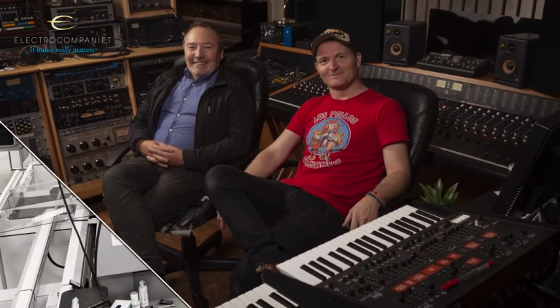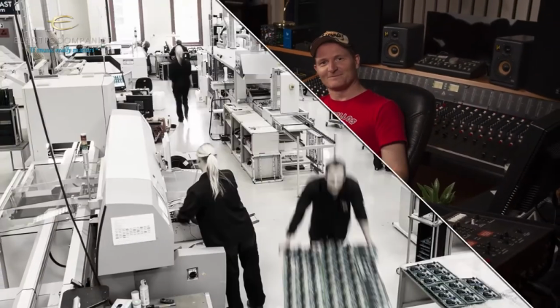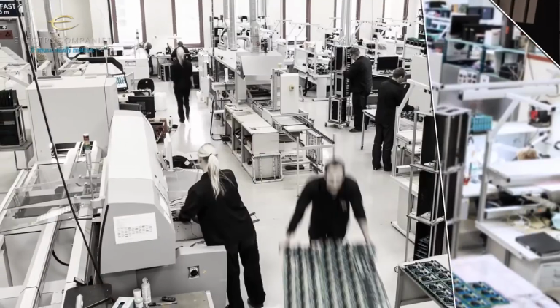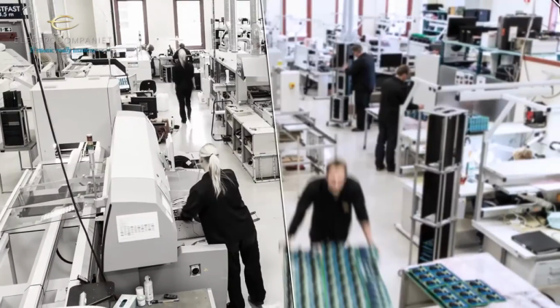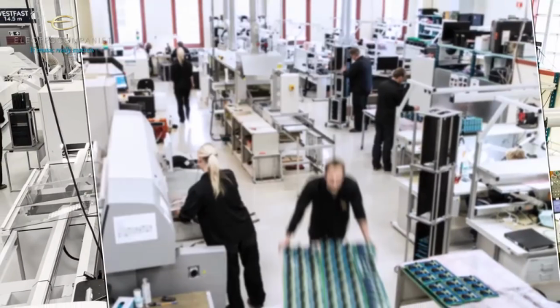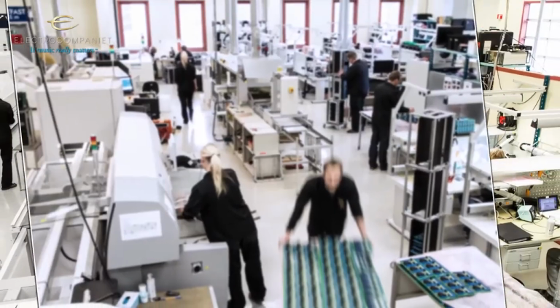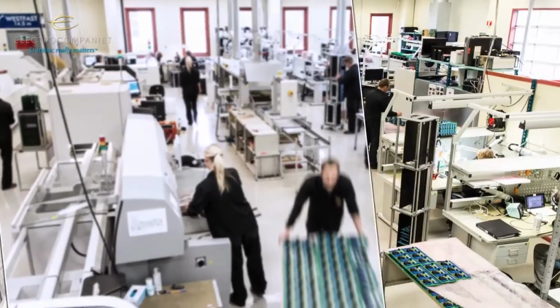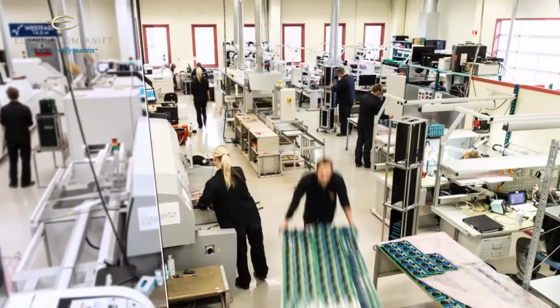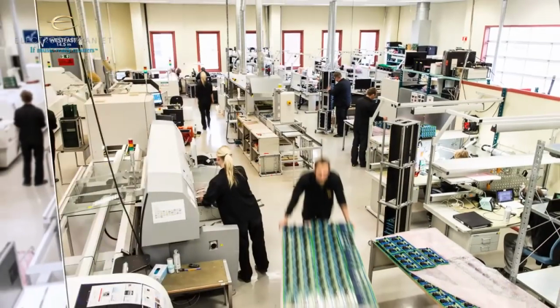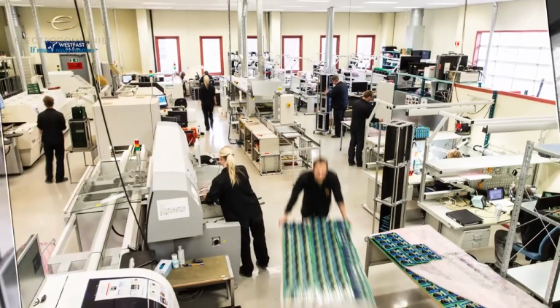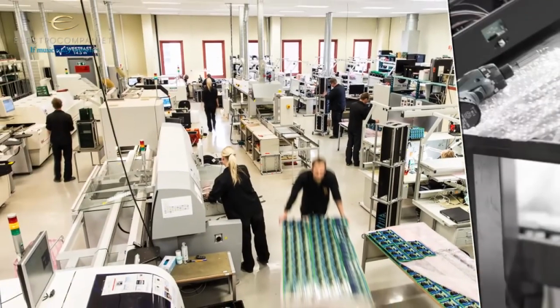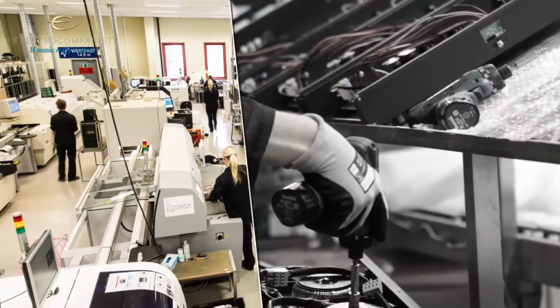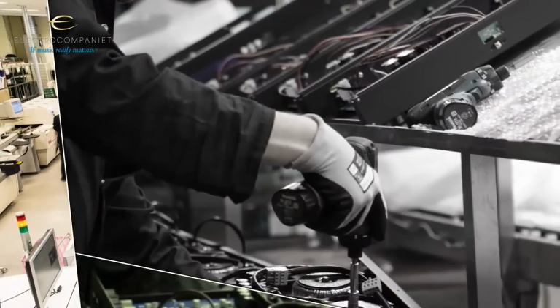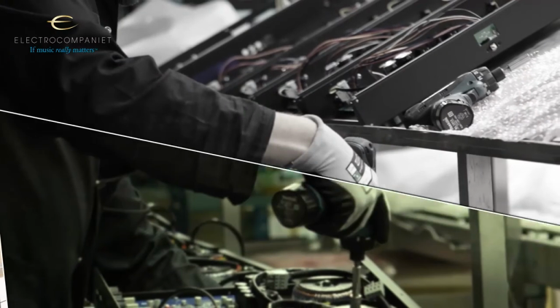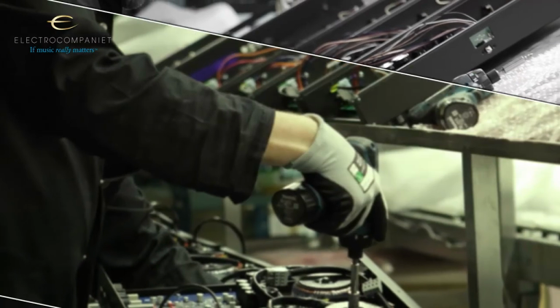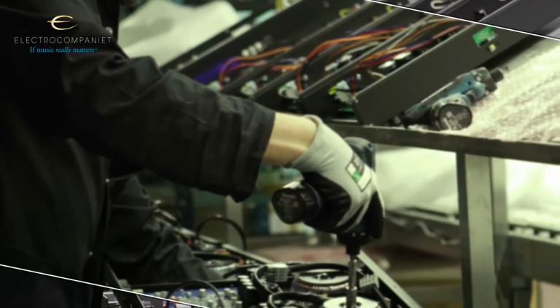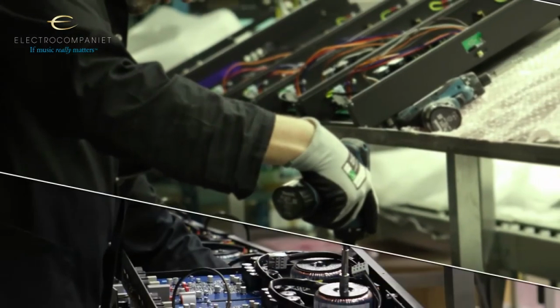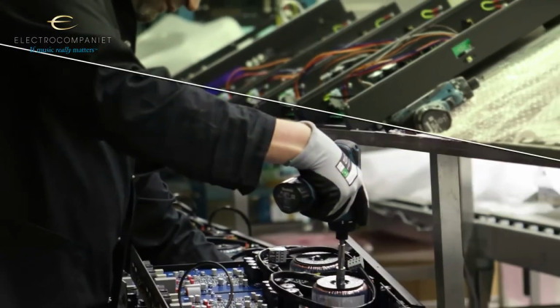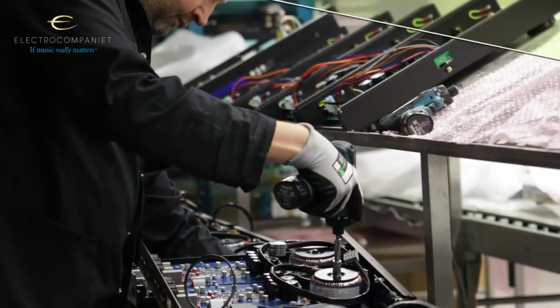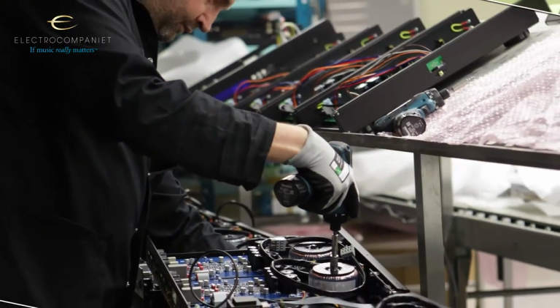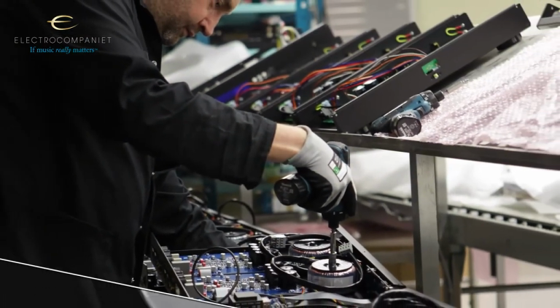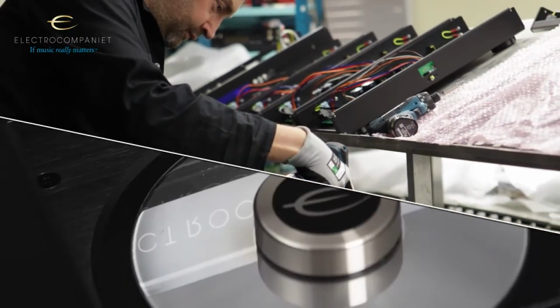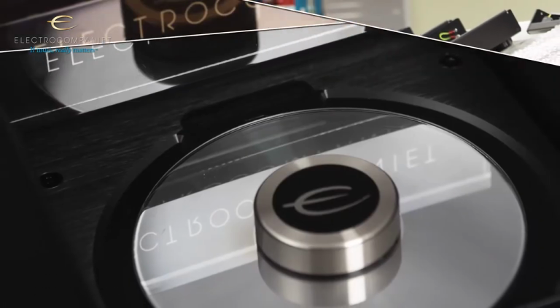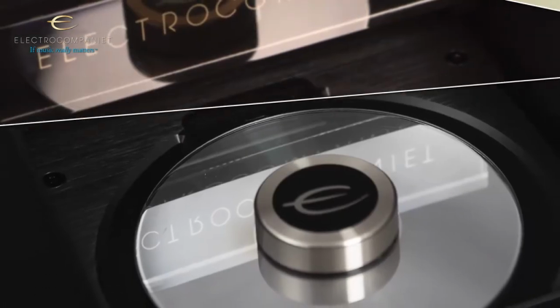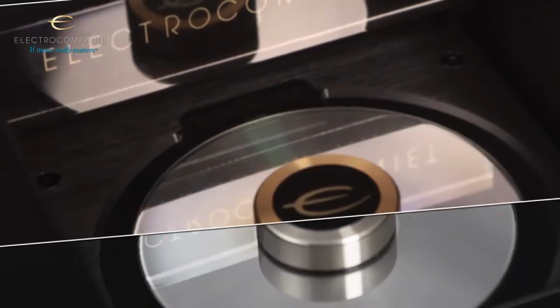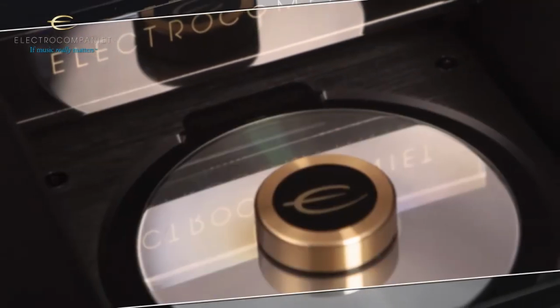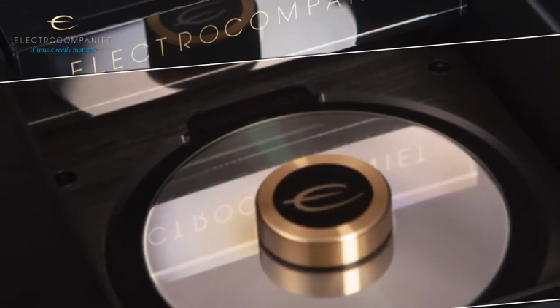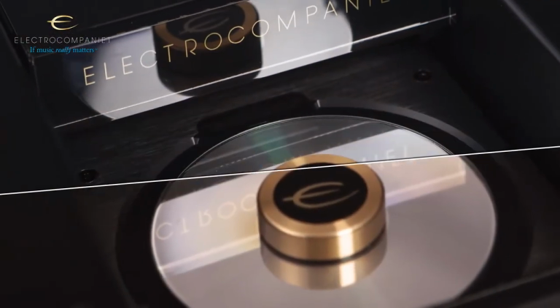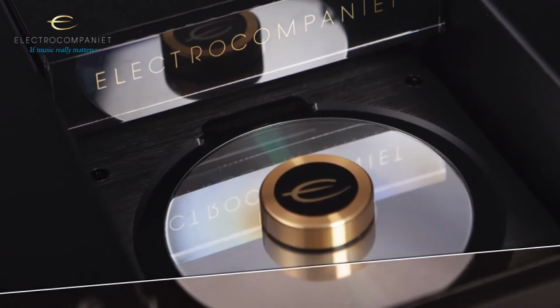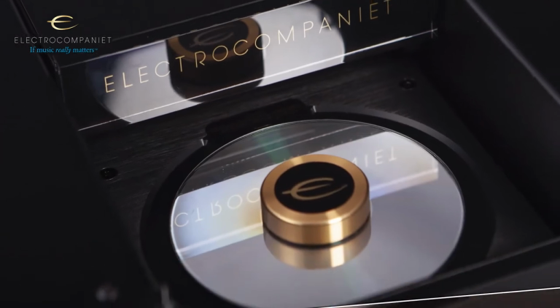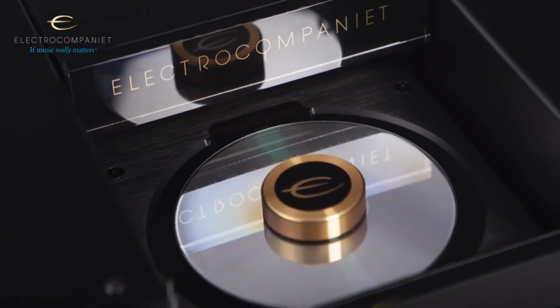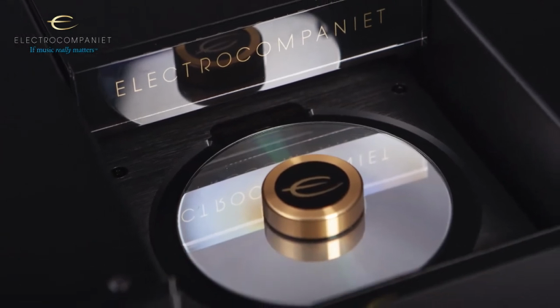All our world-class products are designed and manufactured in state-of-the-art facilities right here in Norway. This year we will build many new products and we will do an overview of them here and explain what's new.